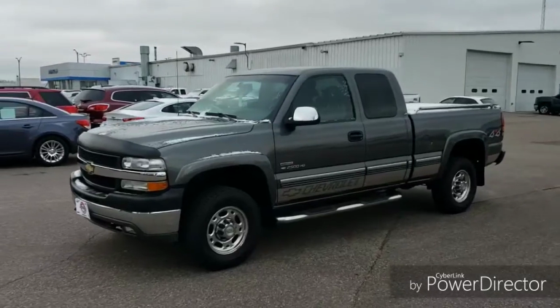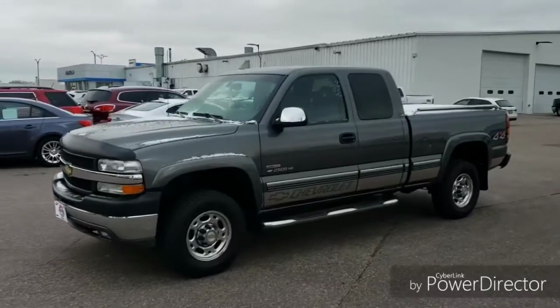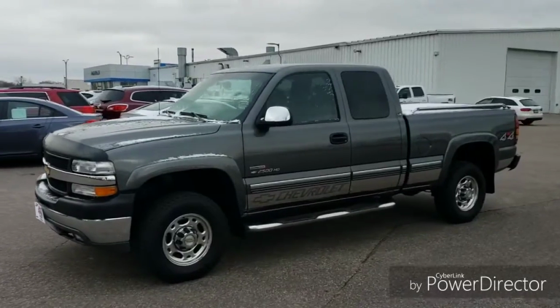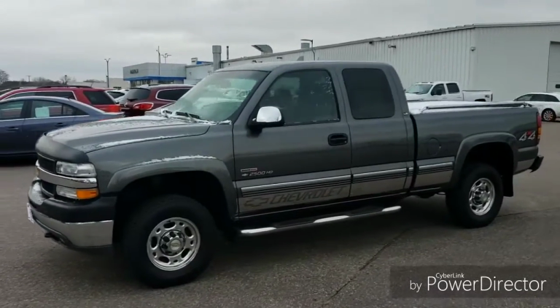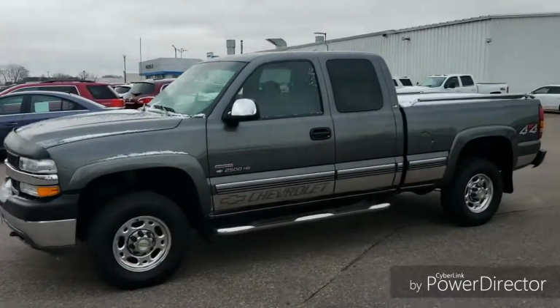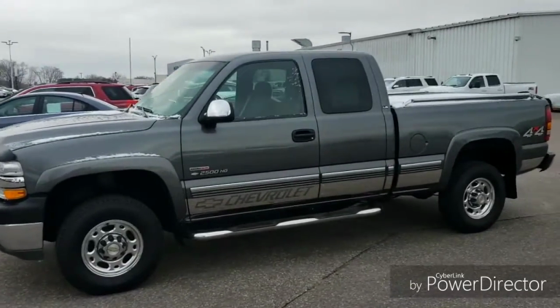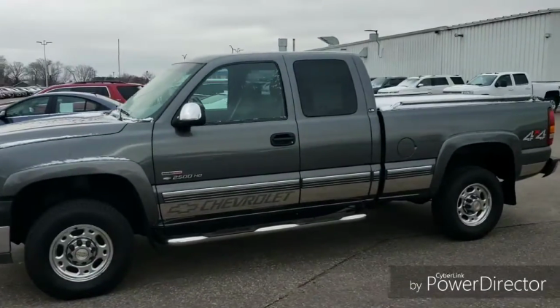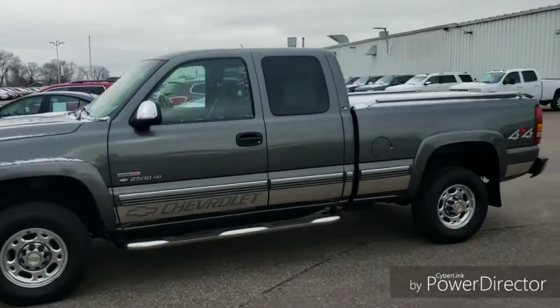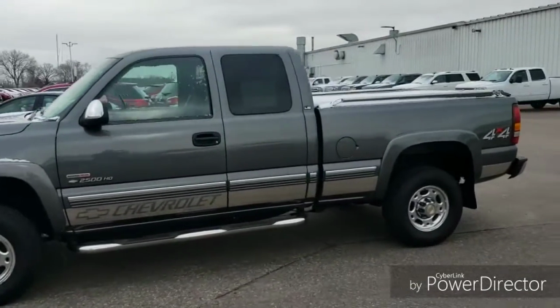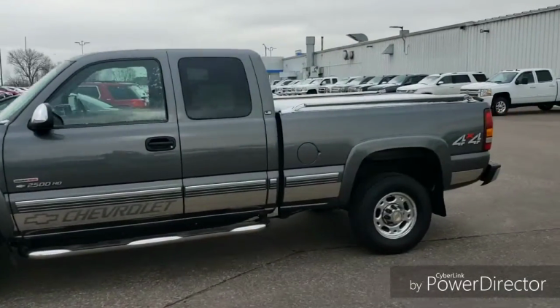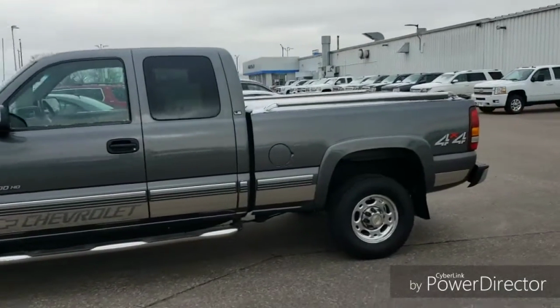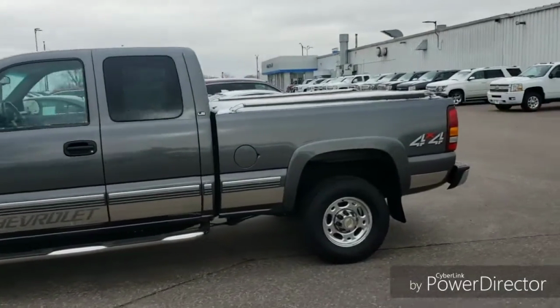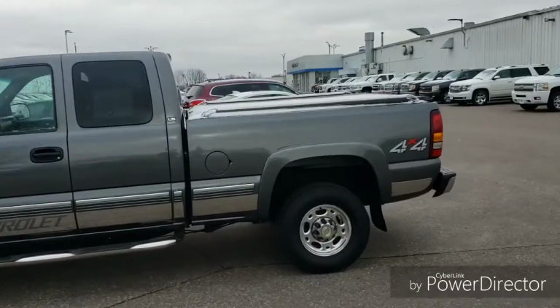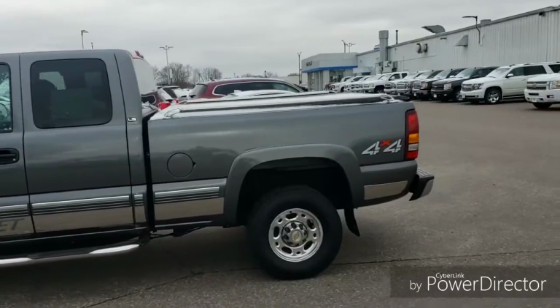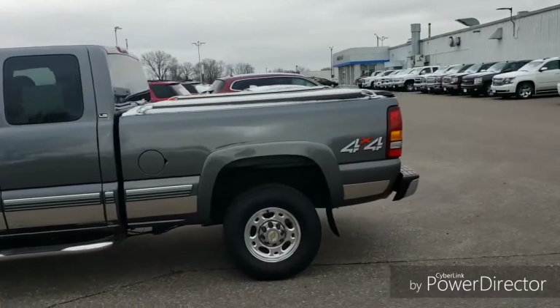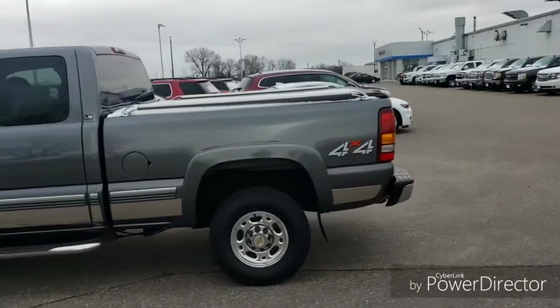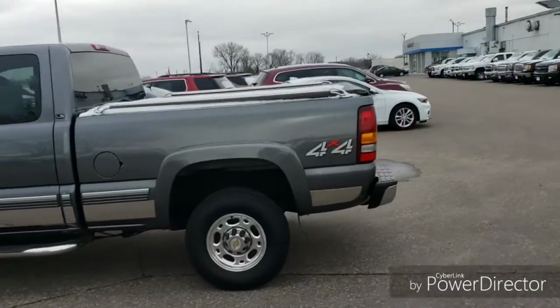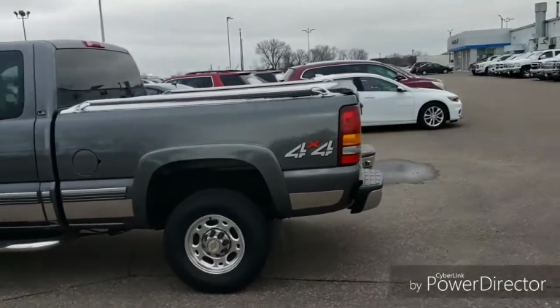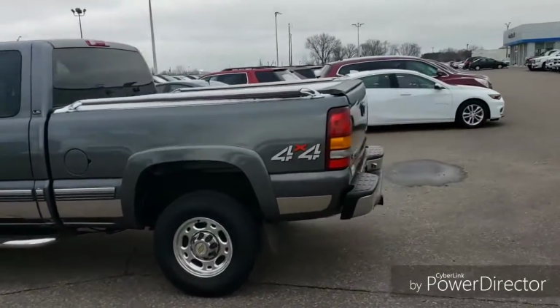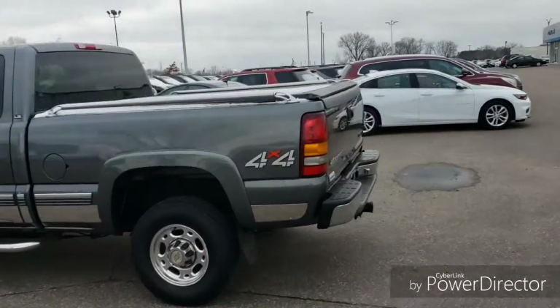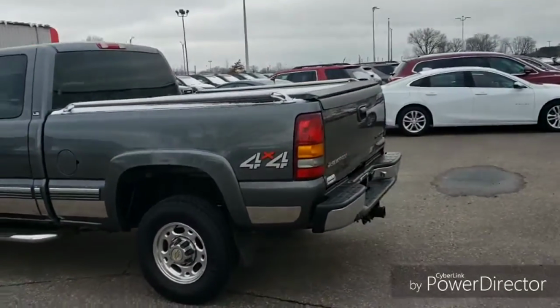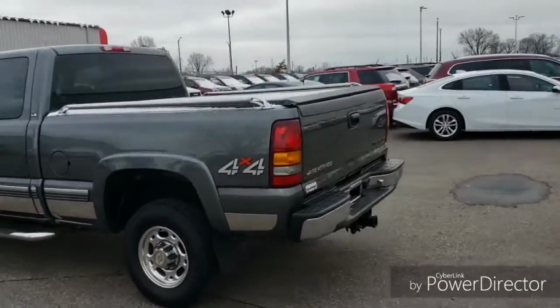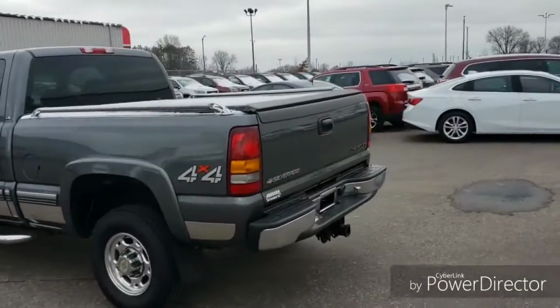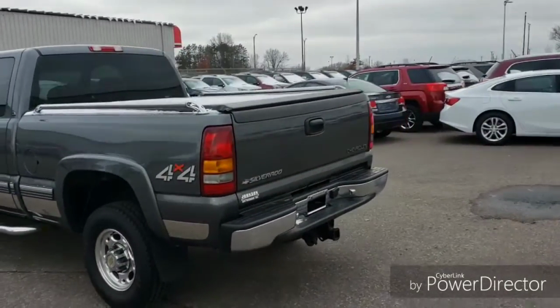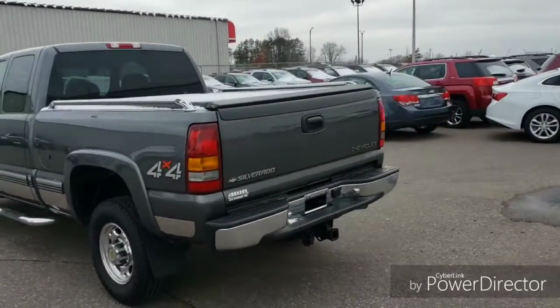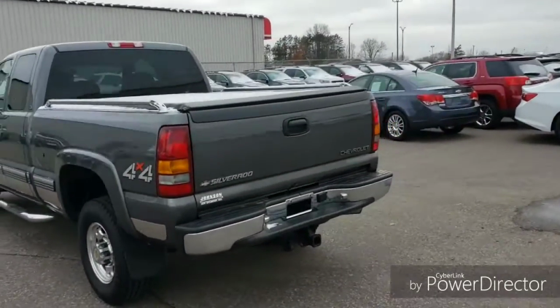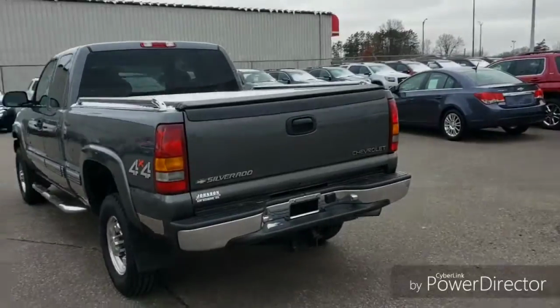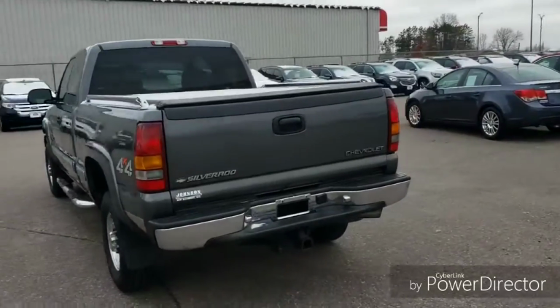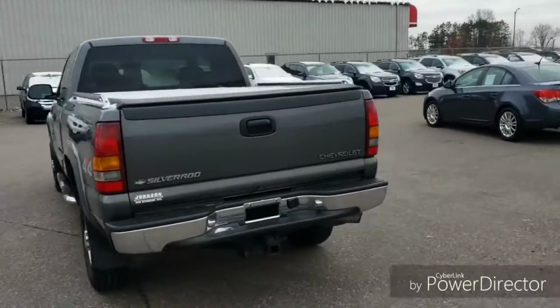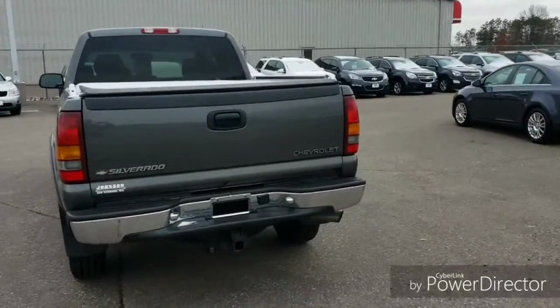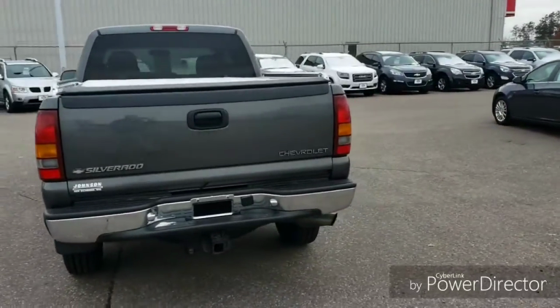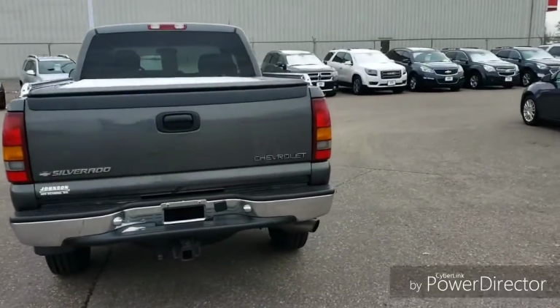Hello Butch and welcome to Johnson Motors. Here we have a 2002 2500 Silverado with the 6.6 Duramax diesel, 4x4 extended cab.